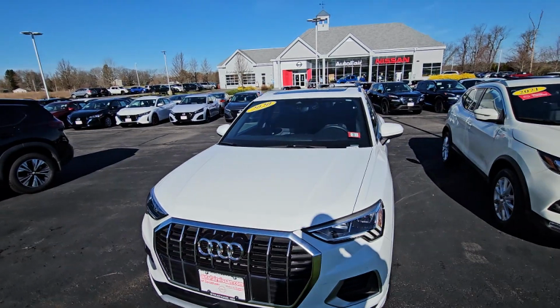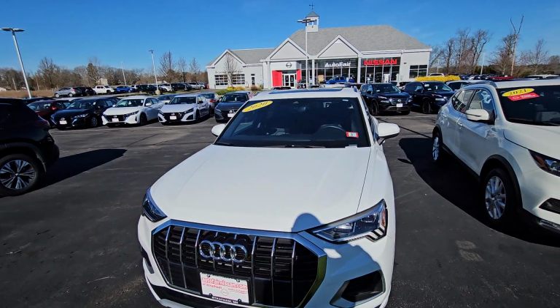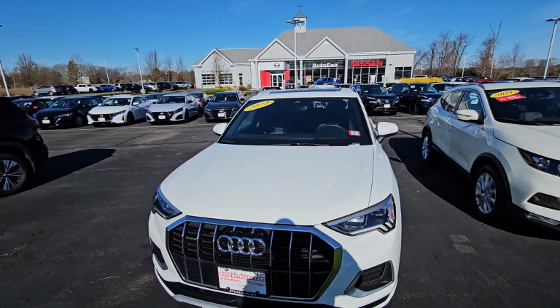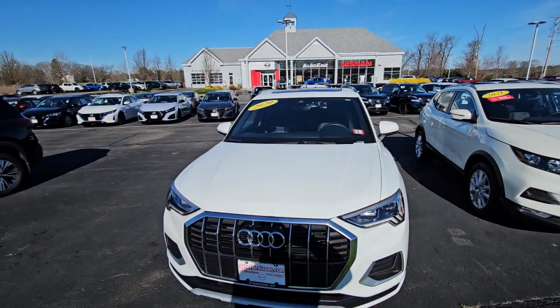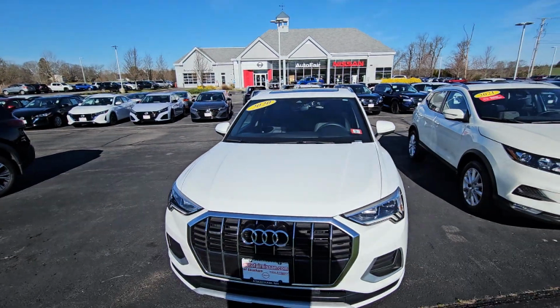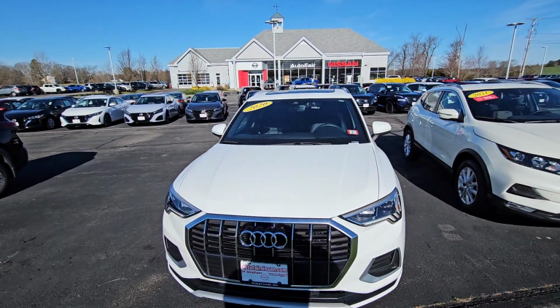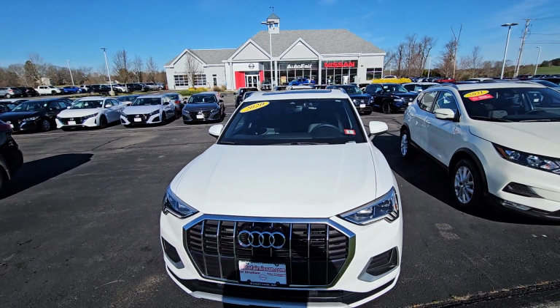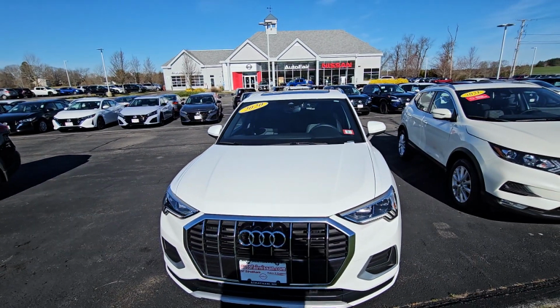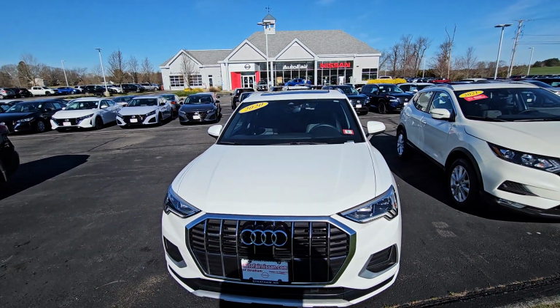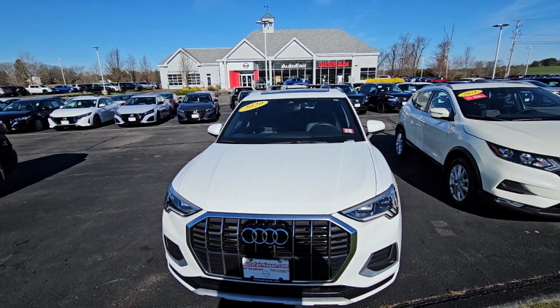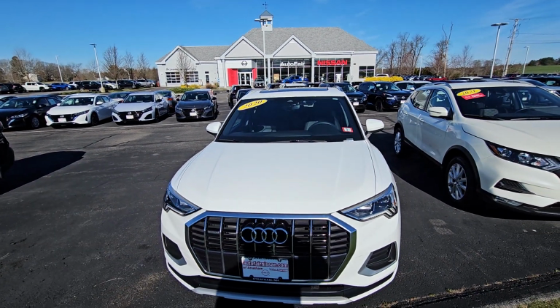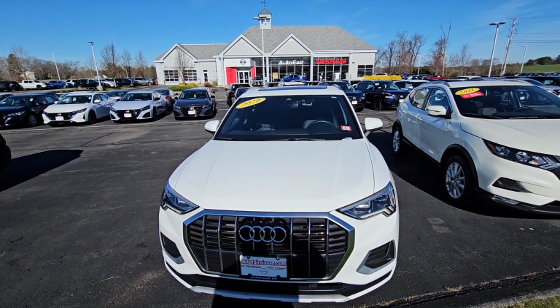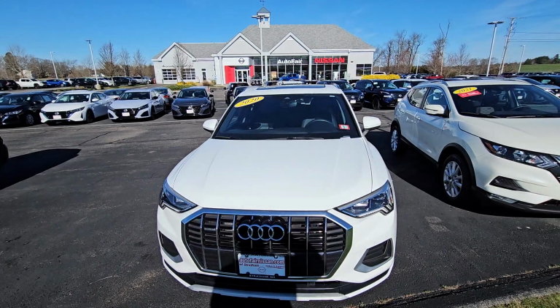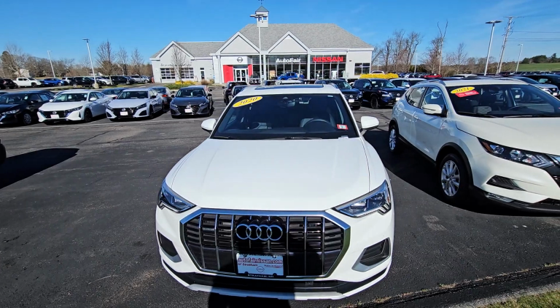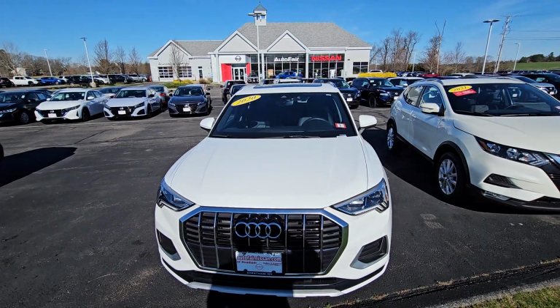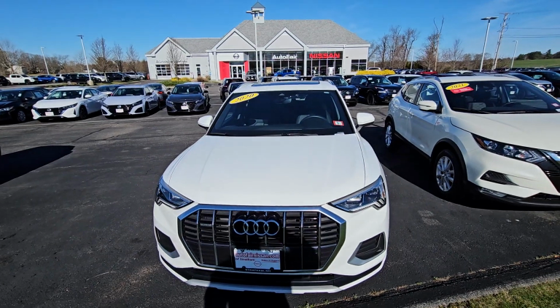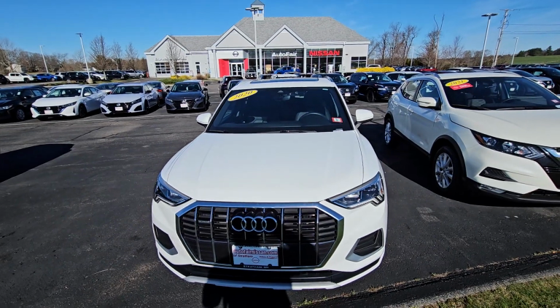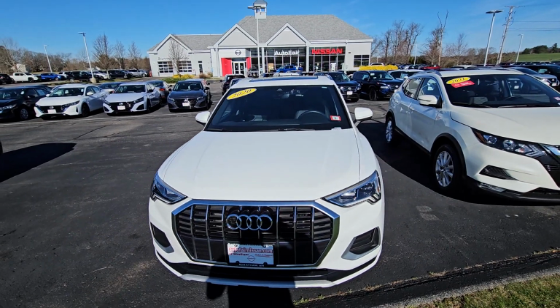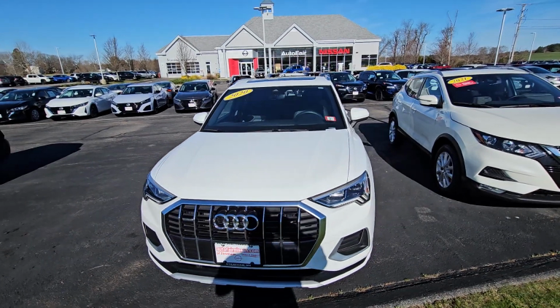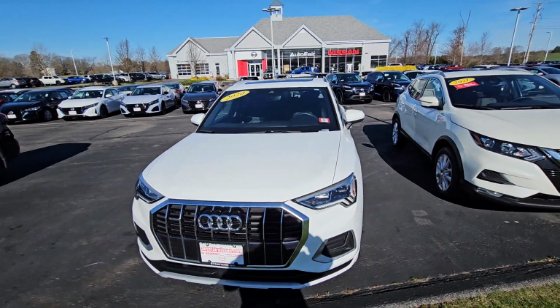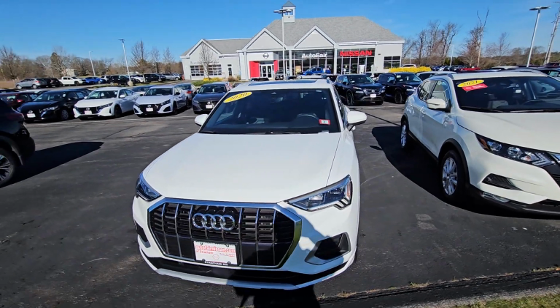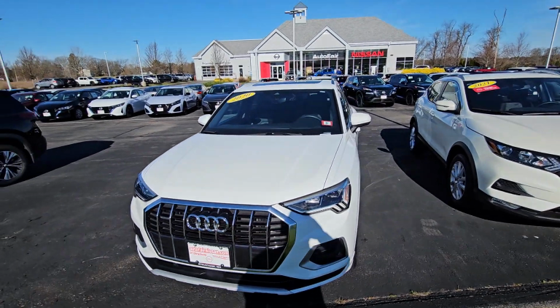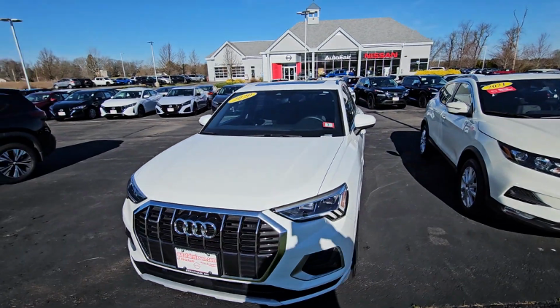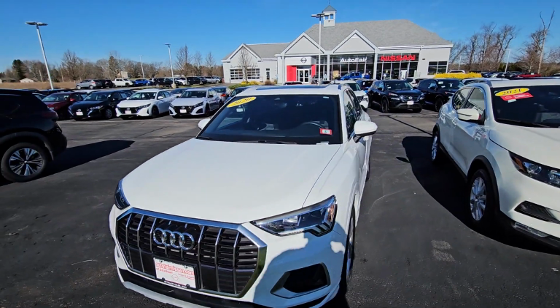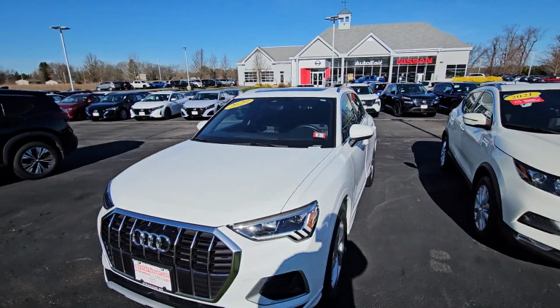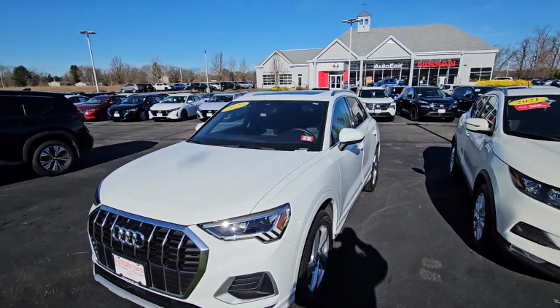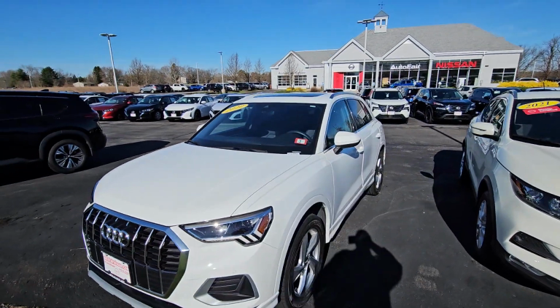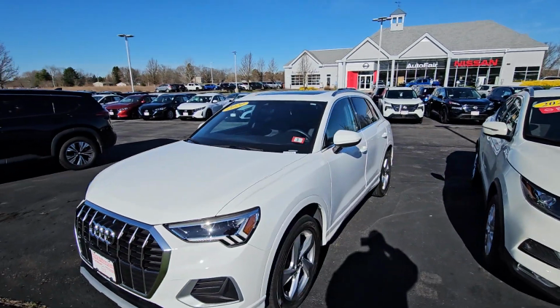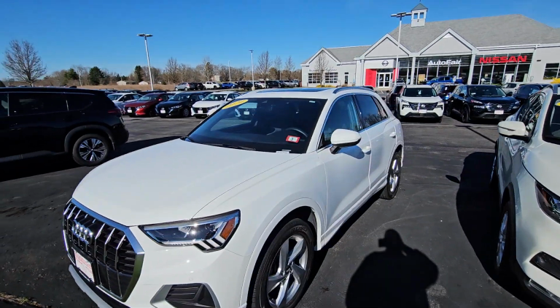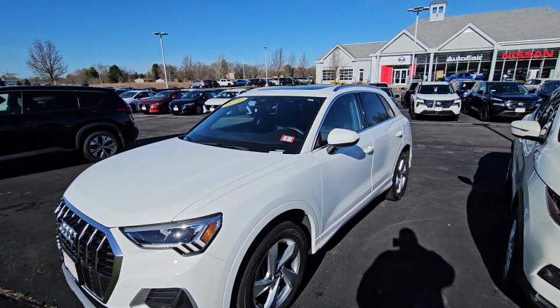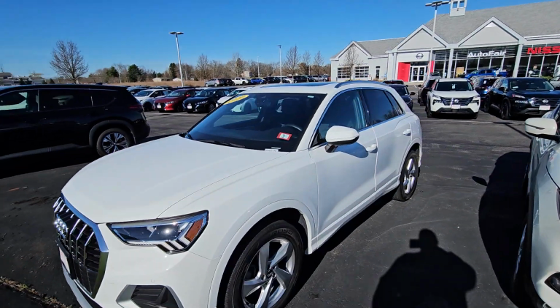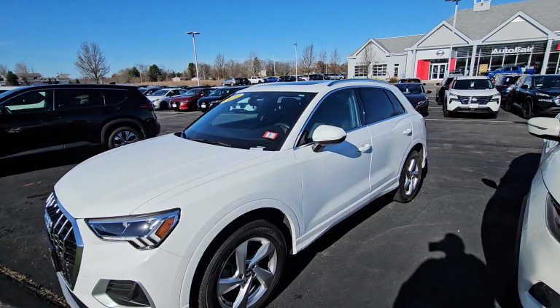Hey, it's Rob over here at AutoFair Nissan in Stratham, New Hampshire, looking at this beautiful 2020 Audi Q3. She's in pearl white.